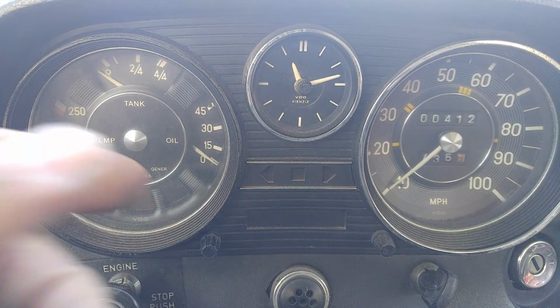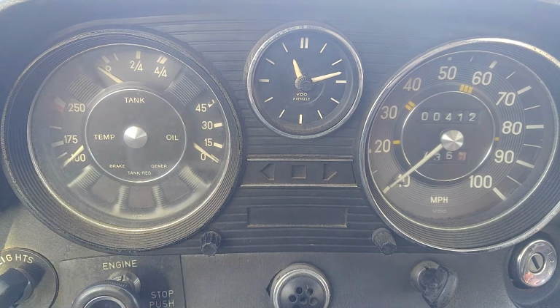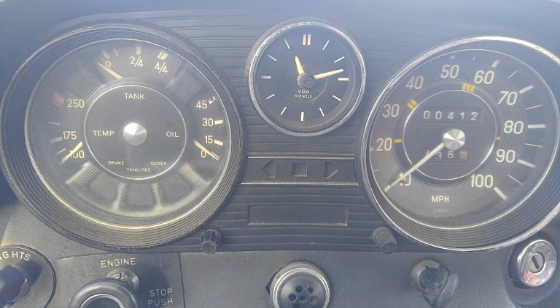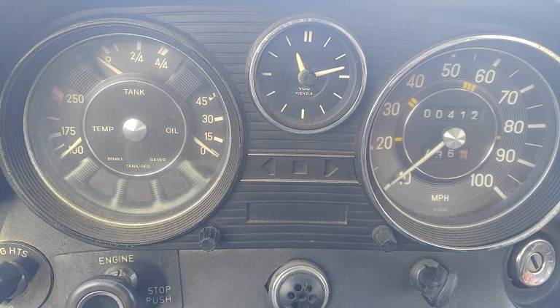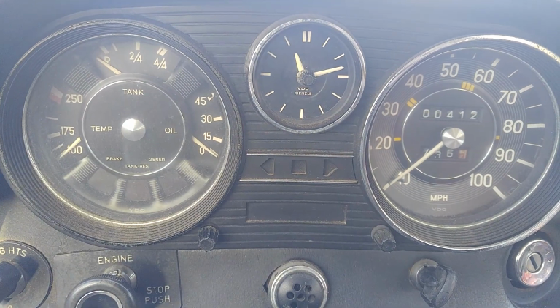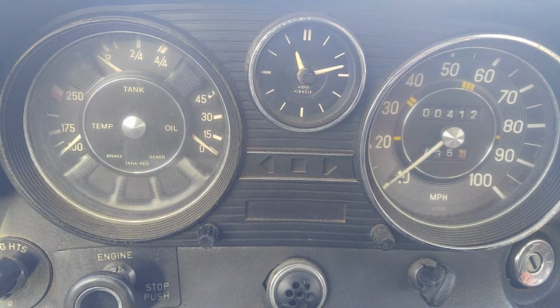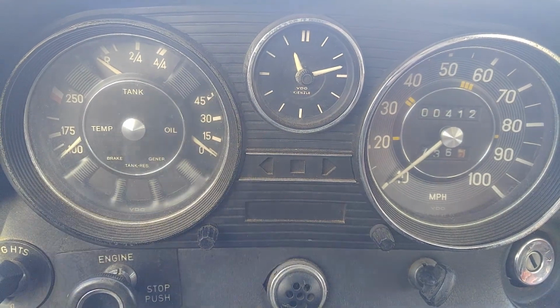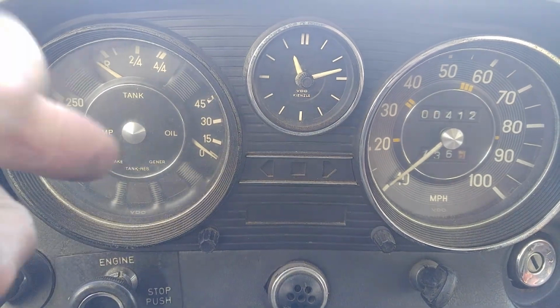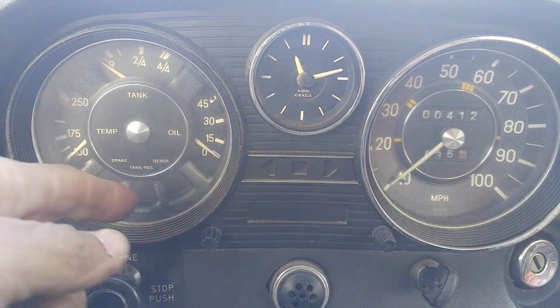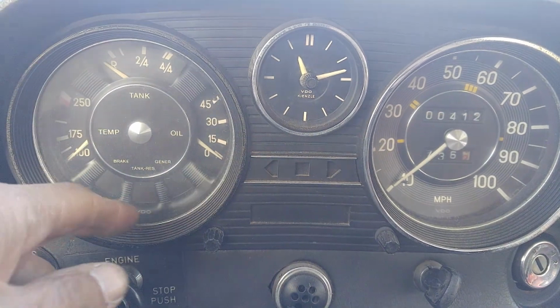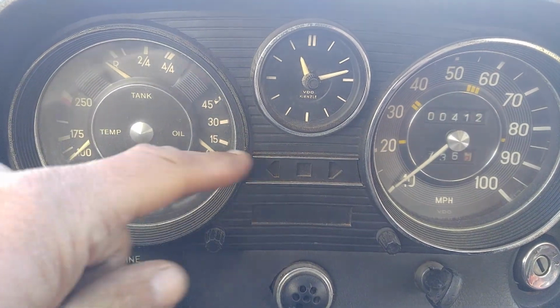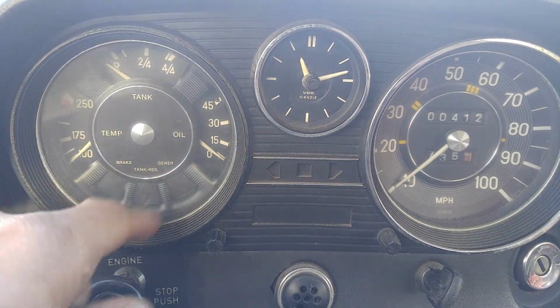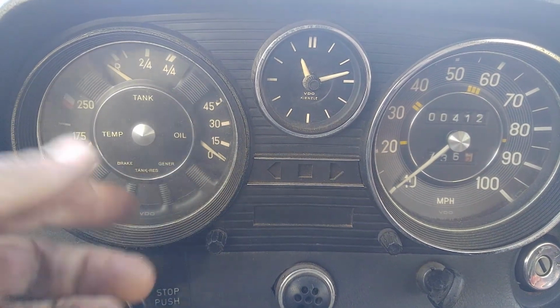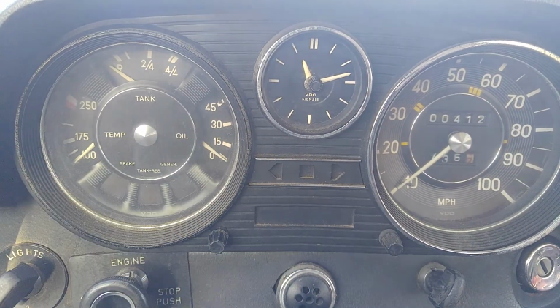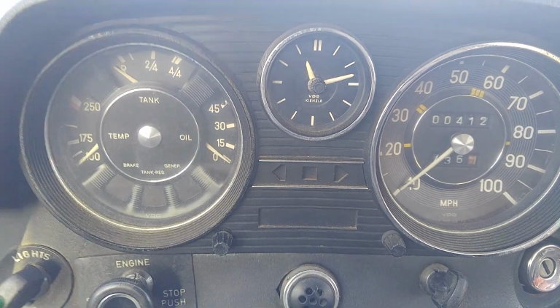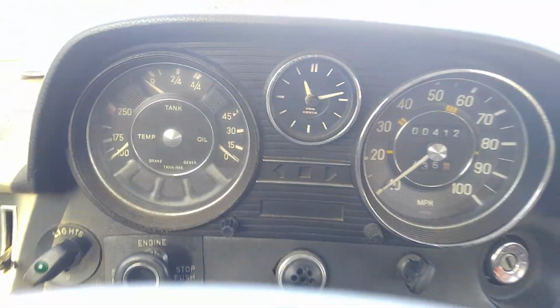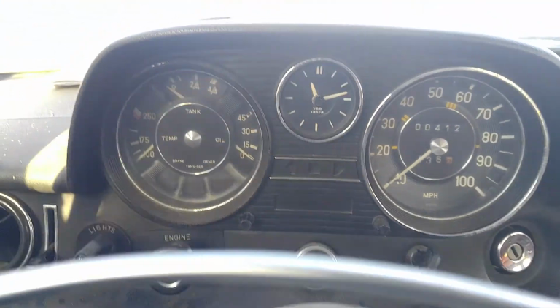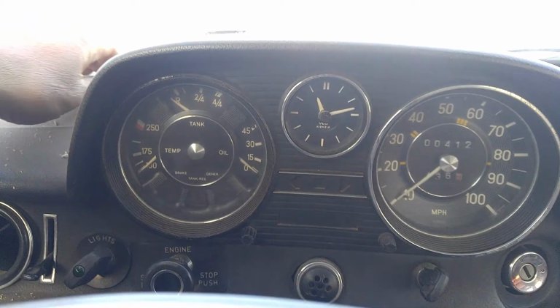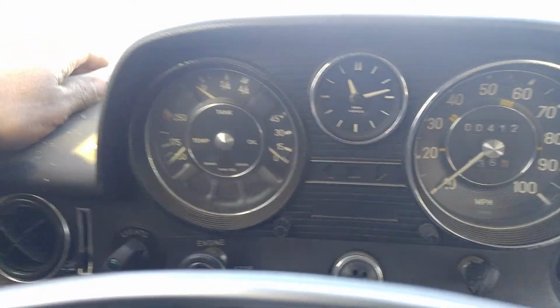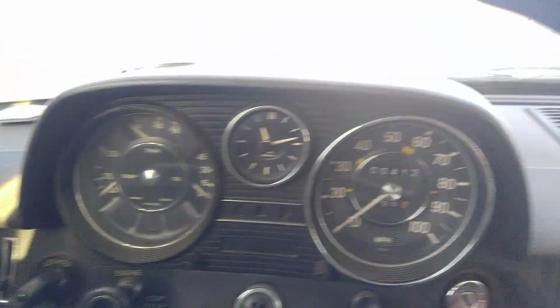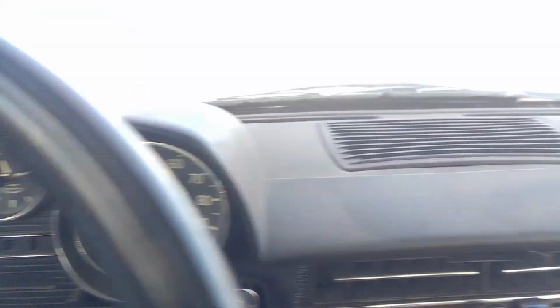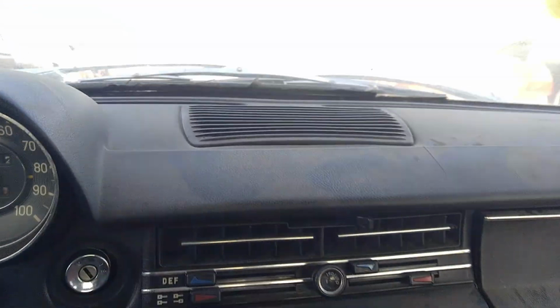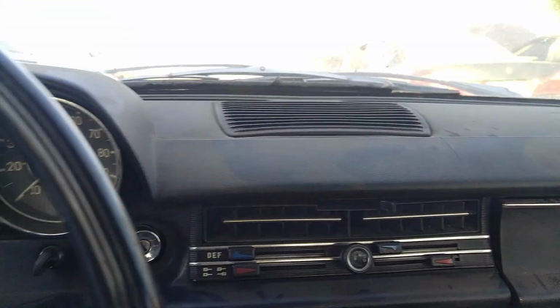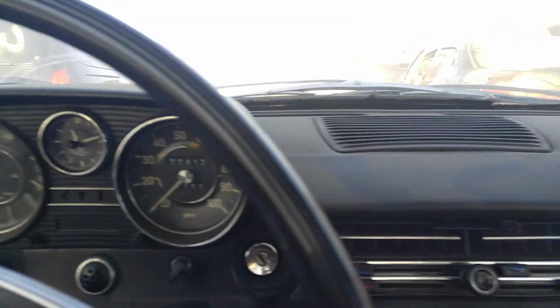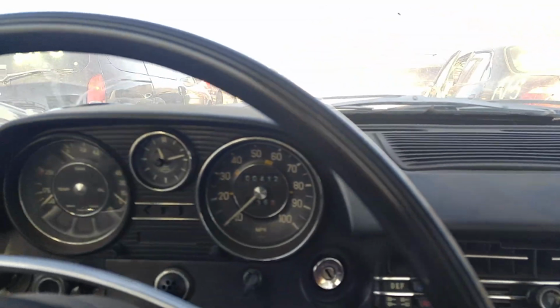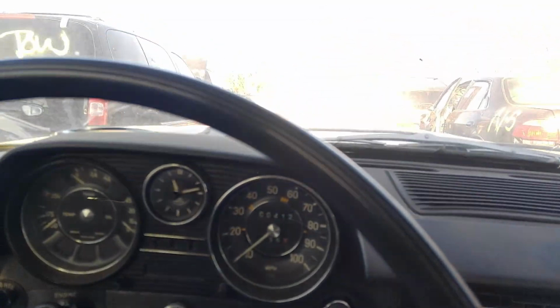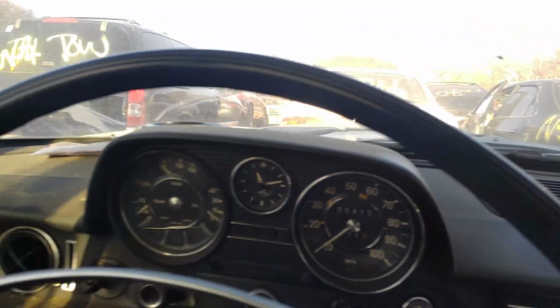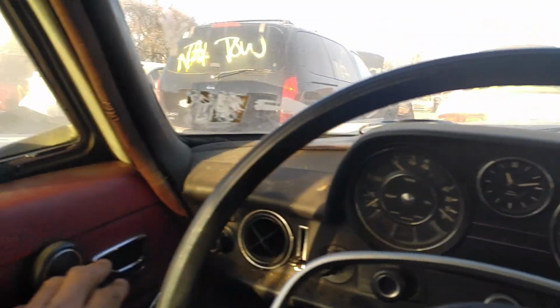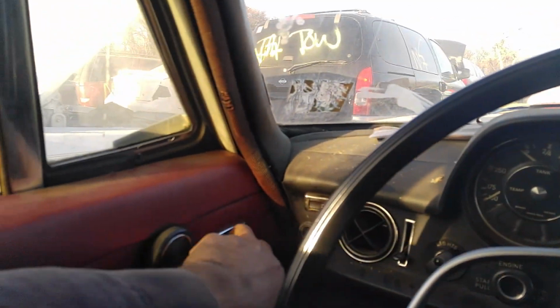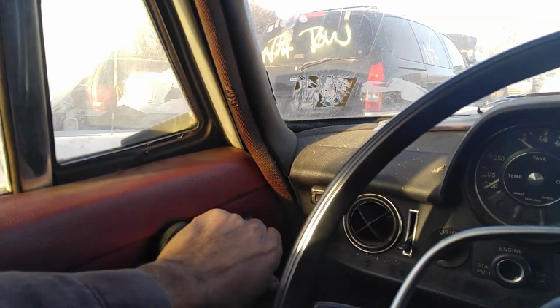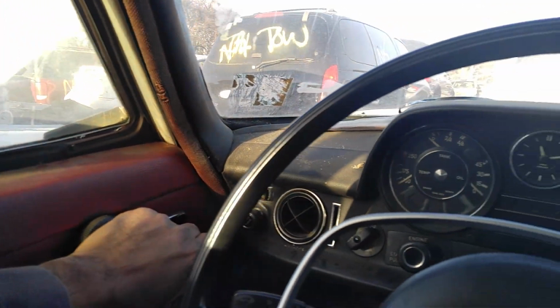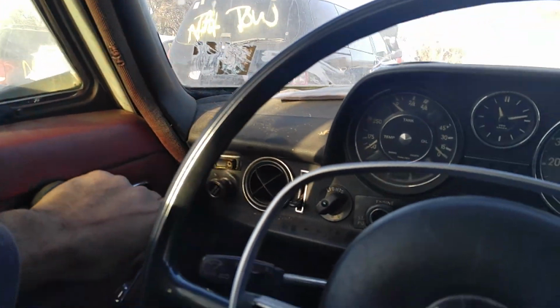The gauges — I don't know what the video quality is nowadays but back then it used to be pretty good. The dash has got a couple cracks in it, but let's go outside and take a look at it.